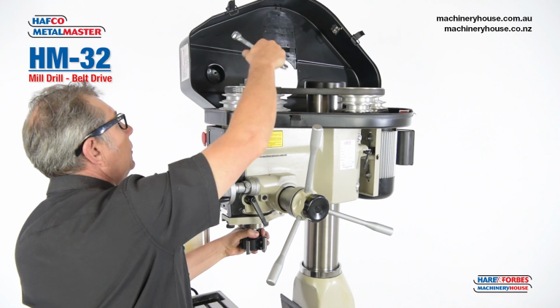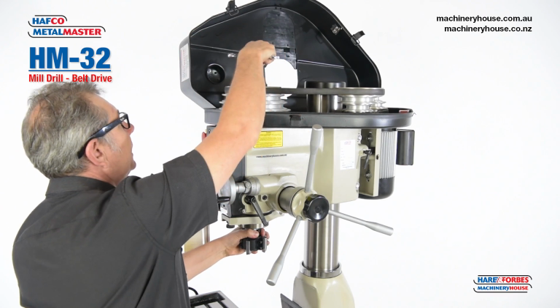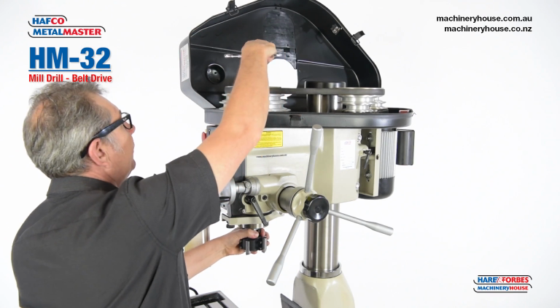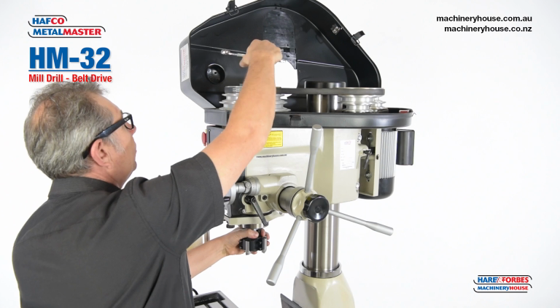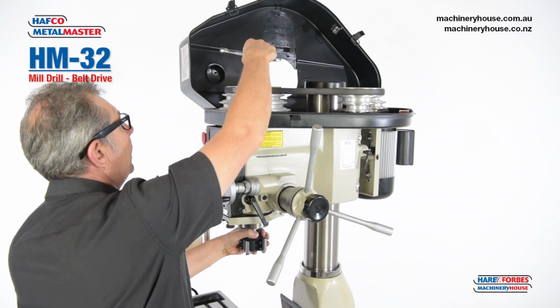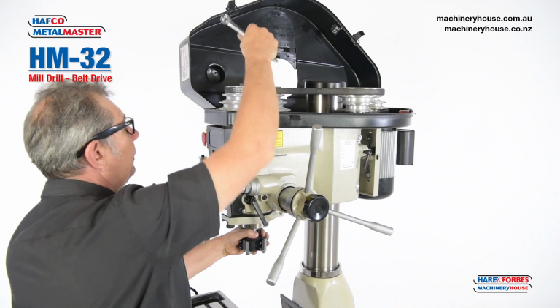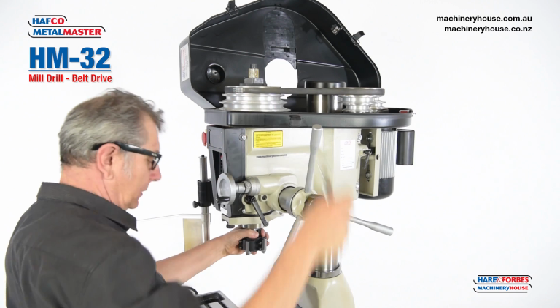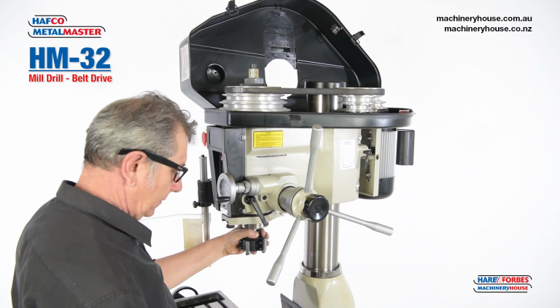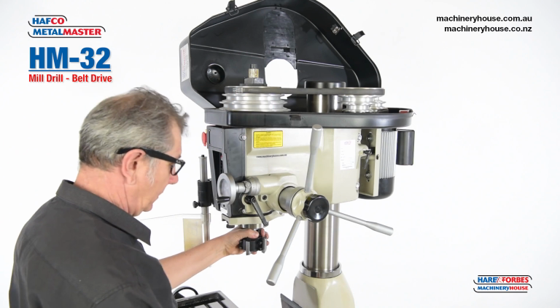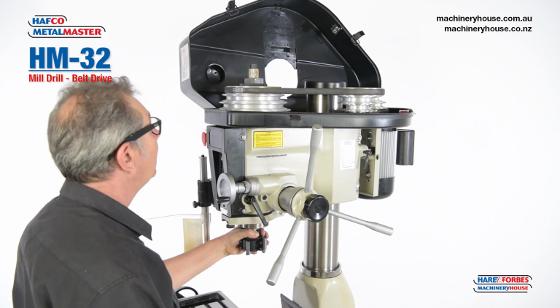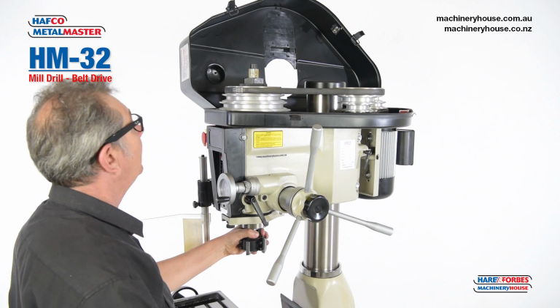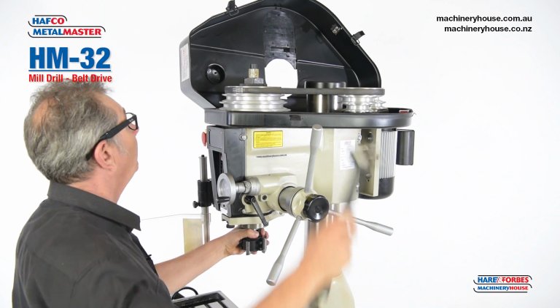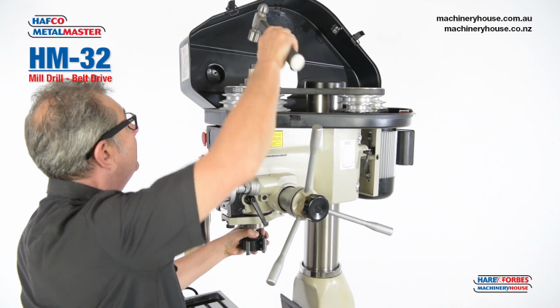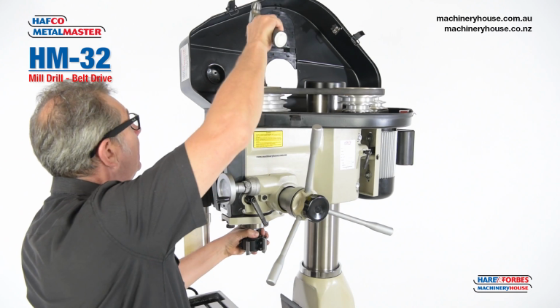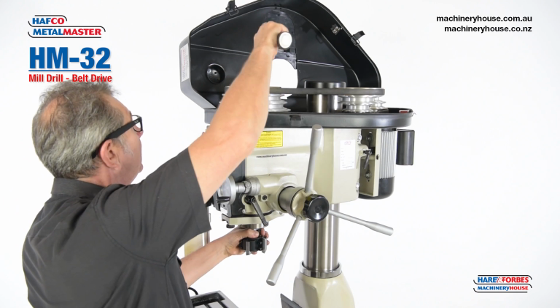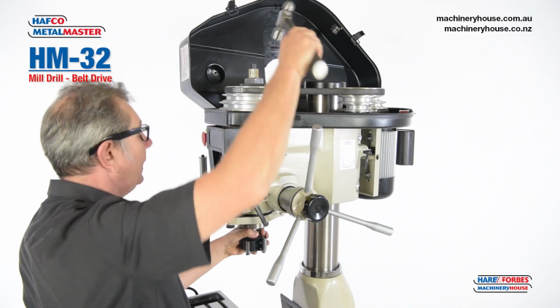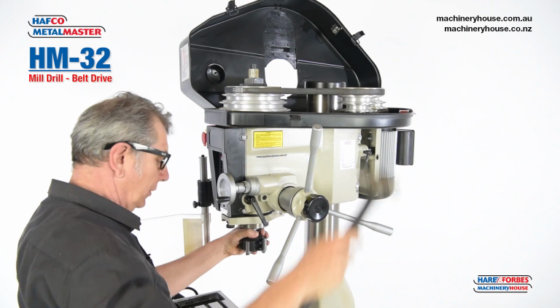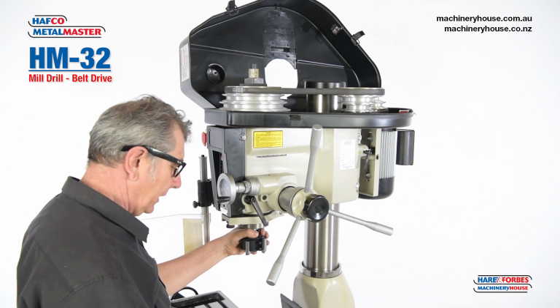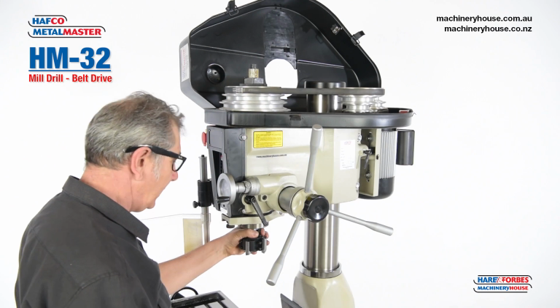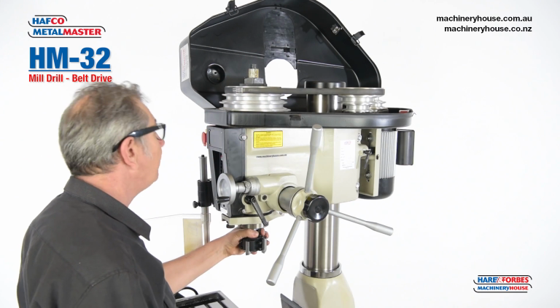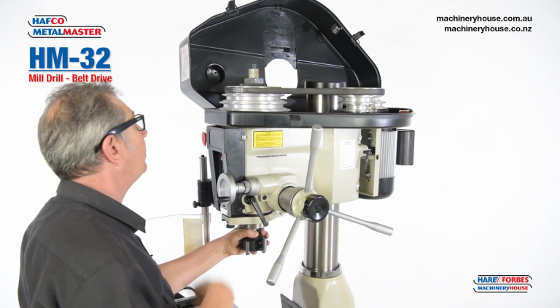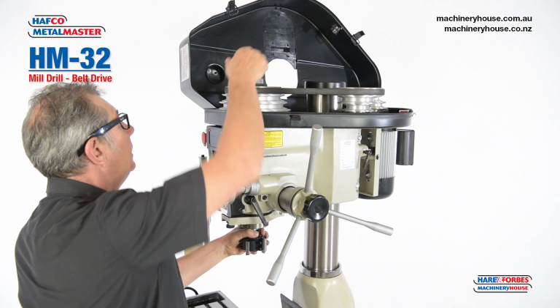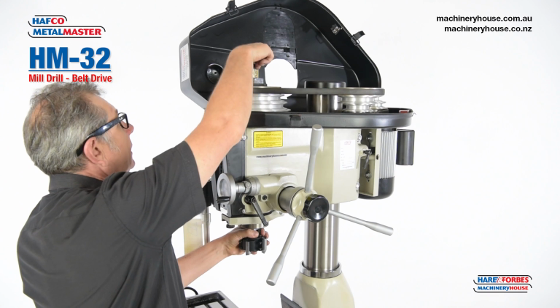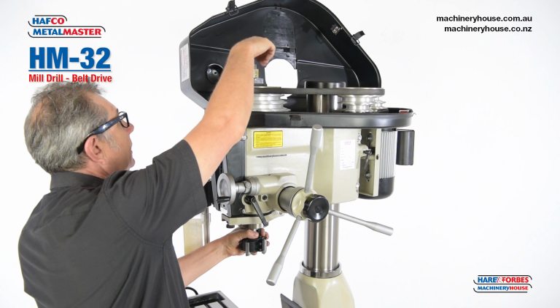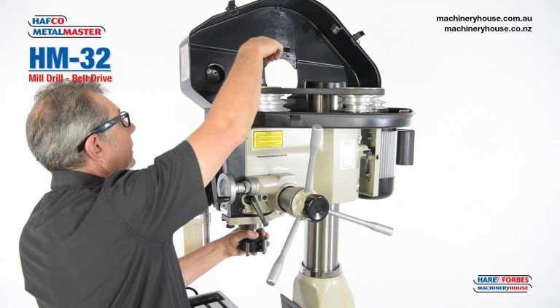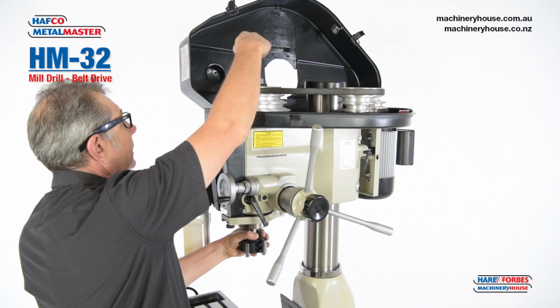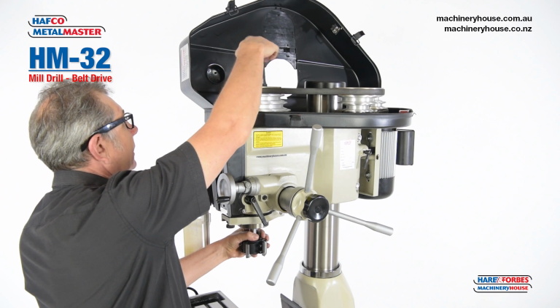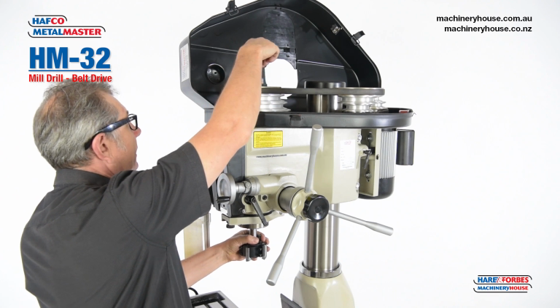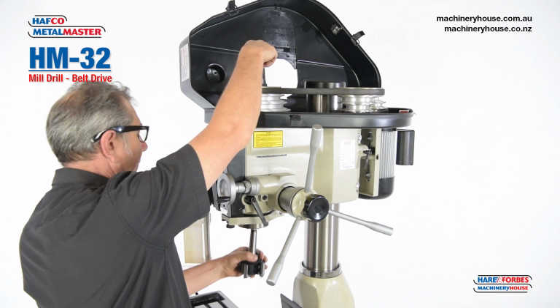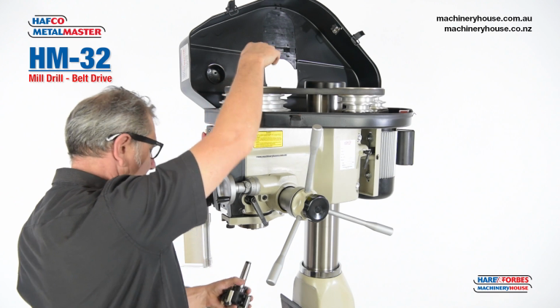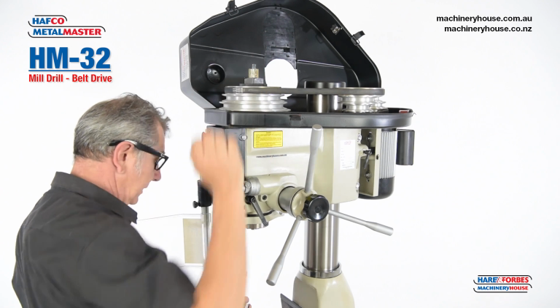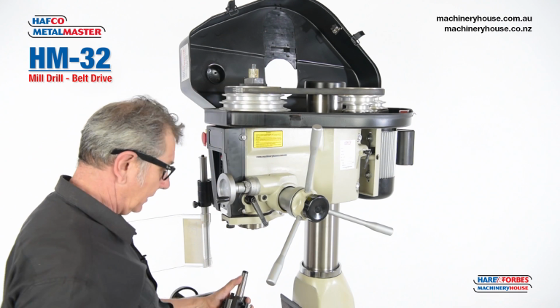Loosen that off one thread. Give that a little knock with a hammer and extract your cutter.